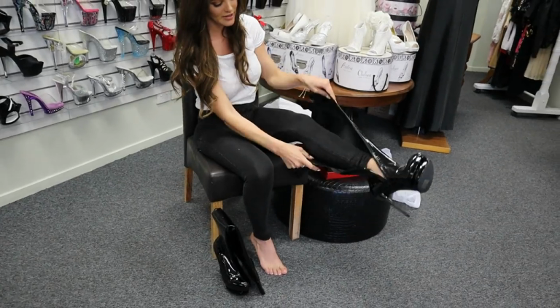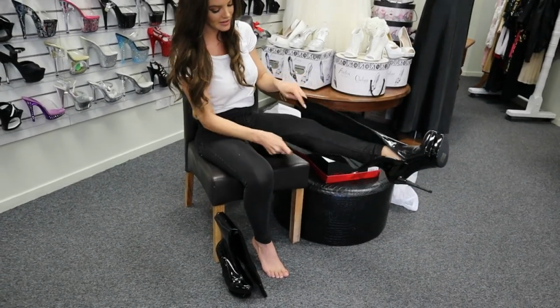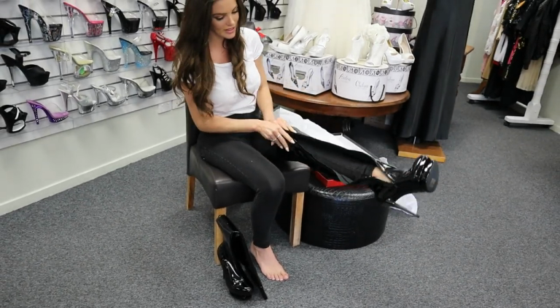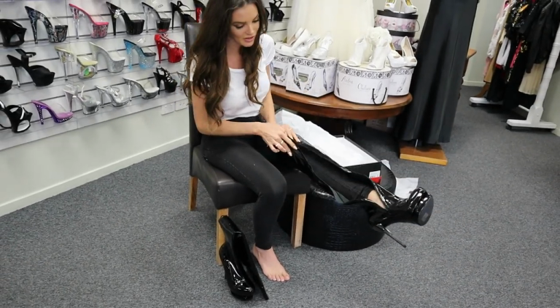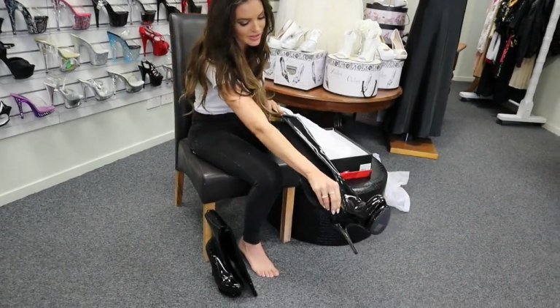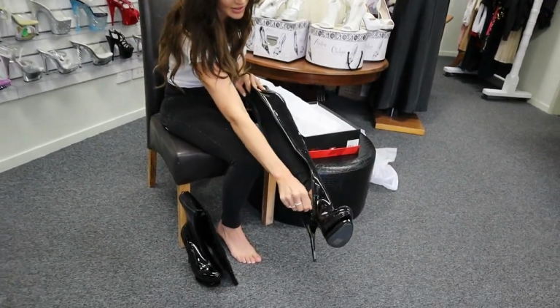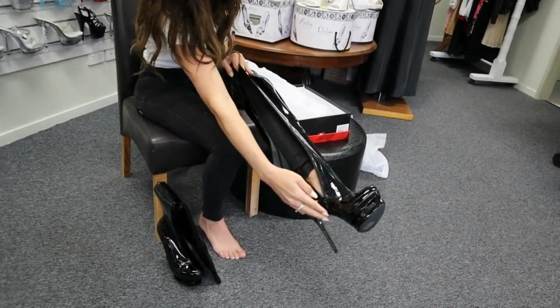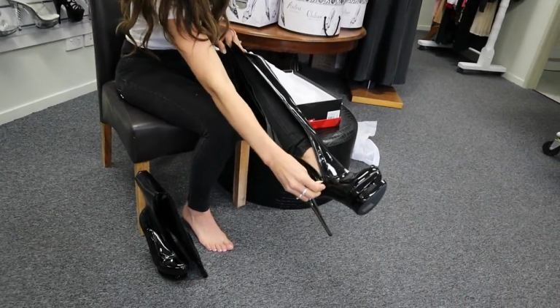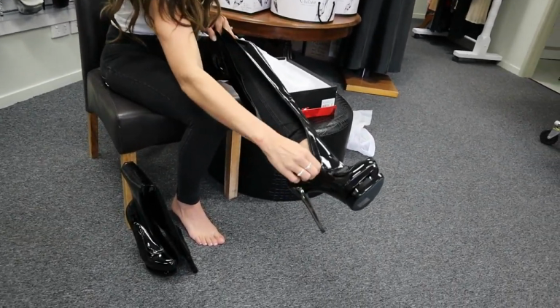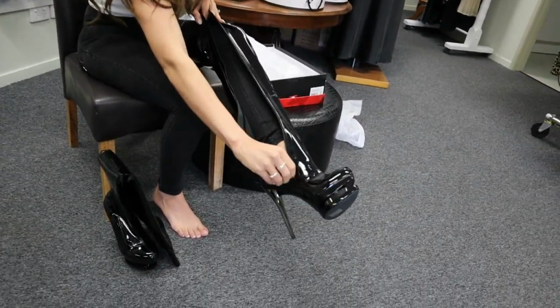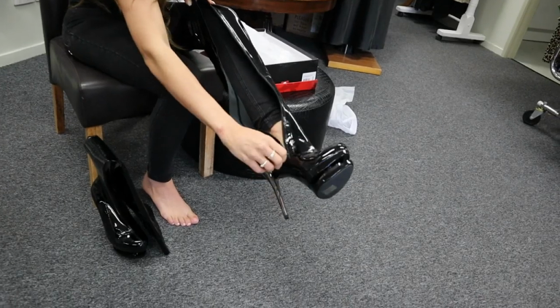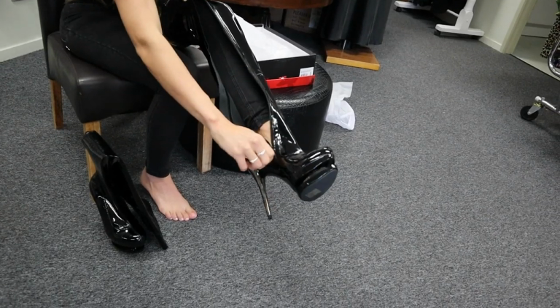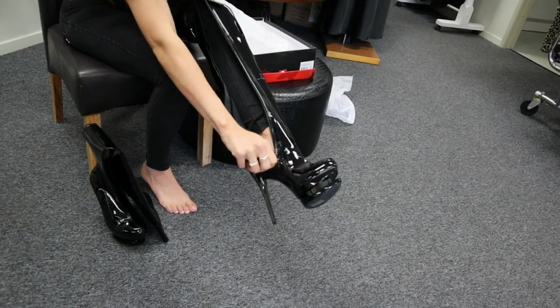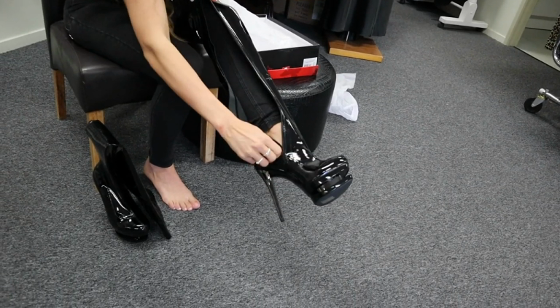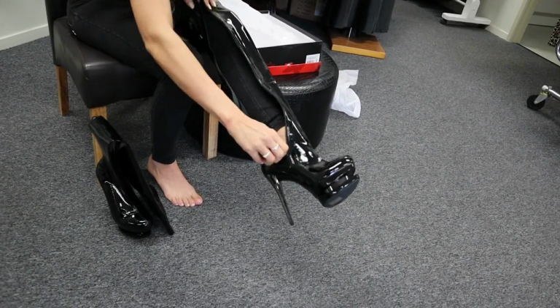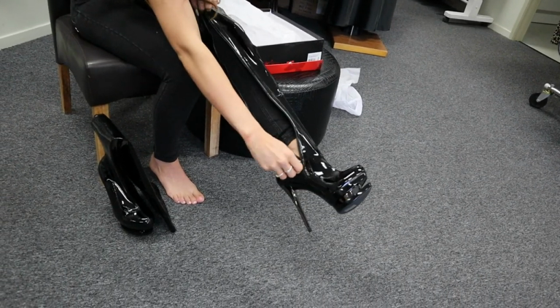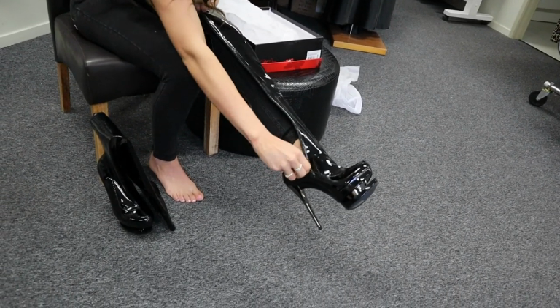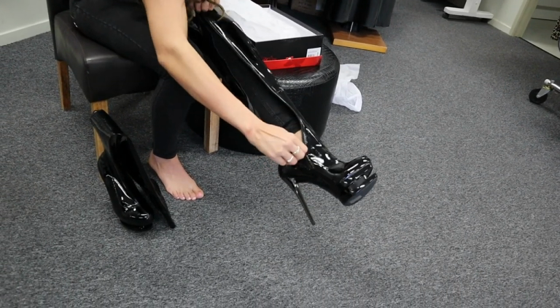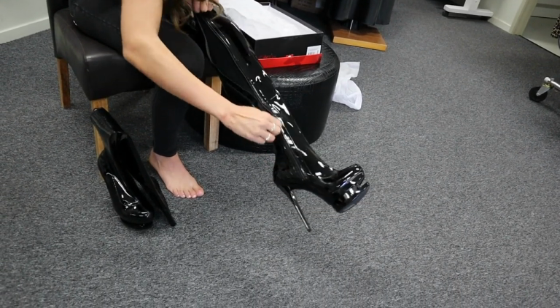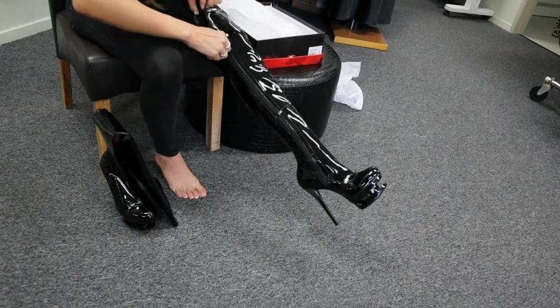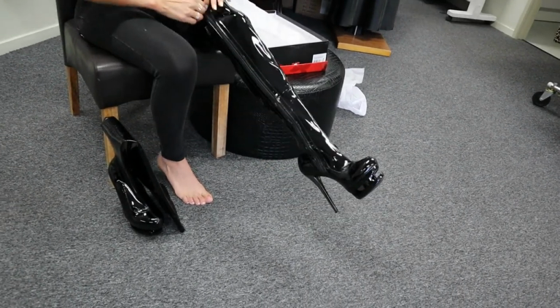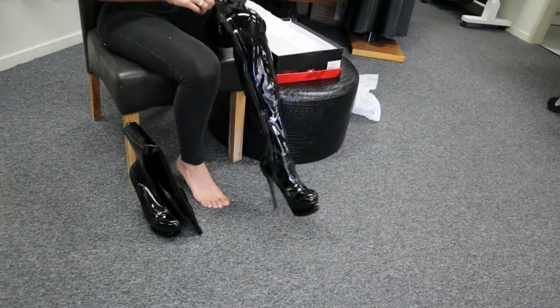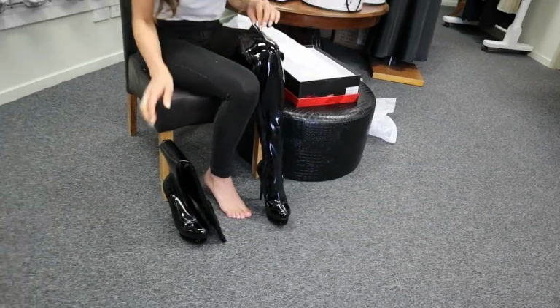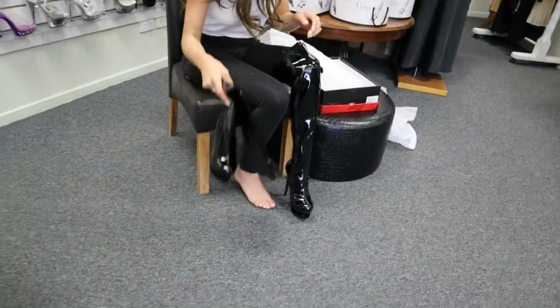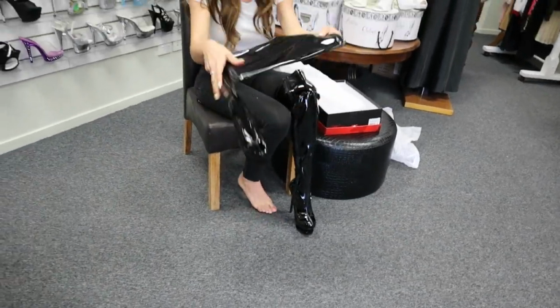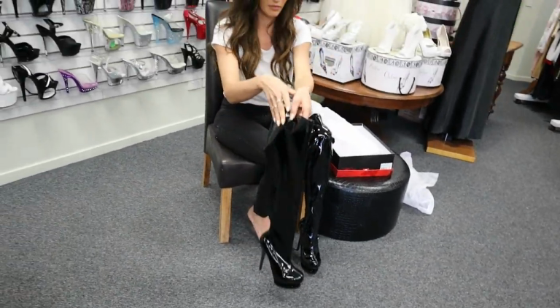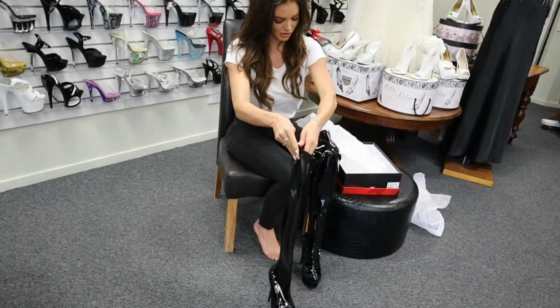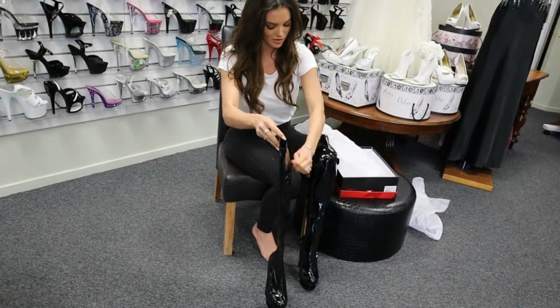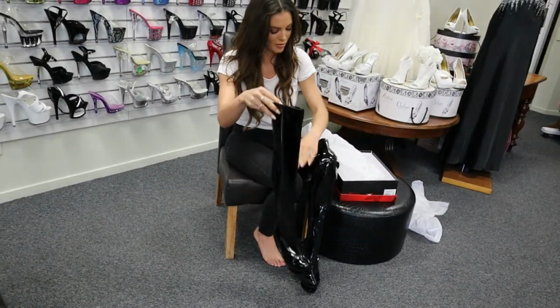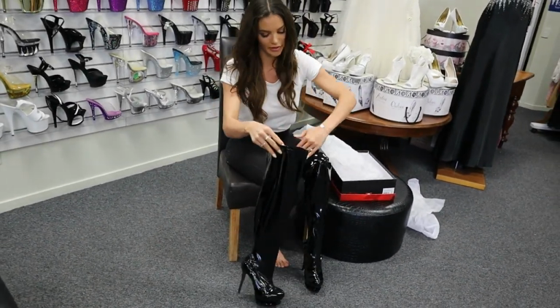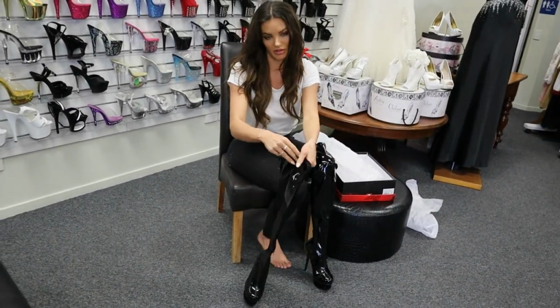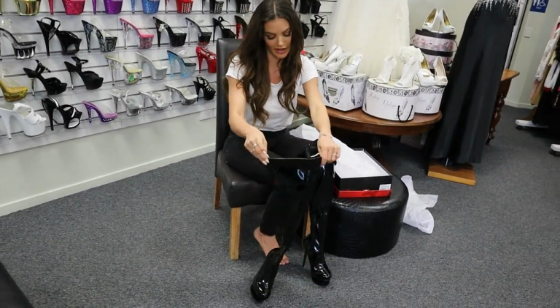So let's put these on. They've got a lovely big zip down the side so you can get it all the way up your thigh, because they are thigh high boots. And that goes about a hand width over my knee.